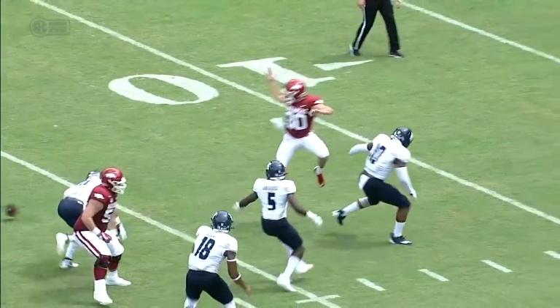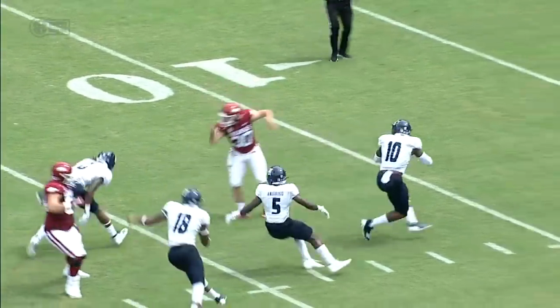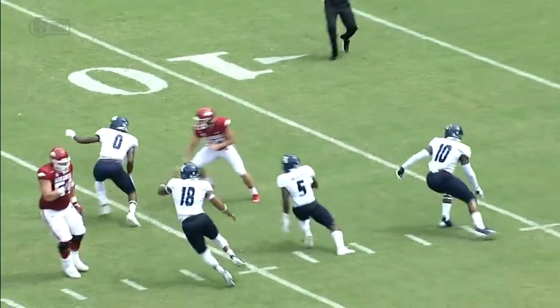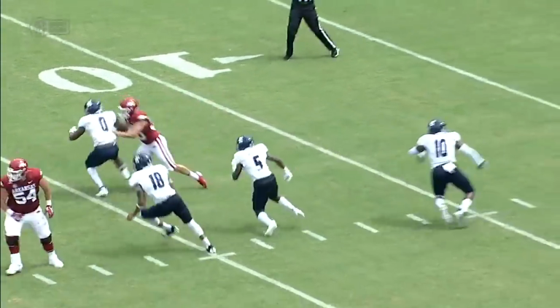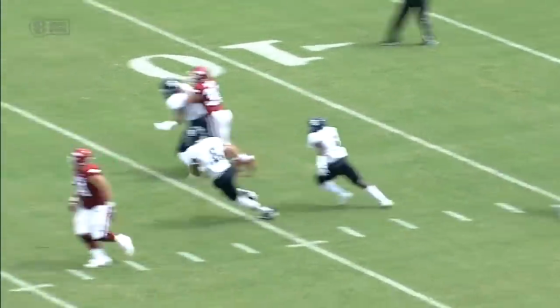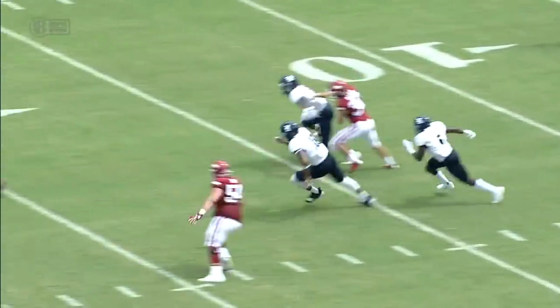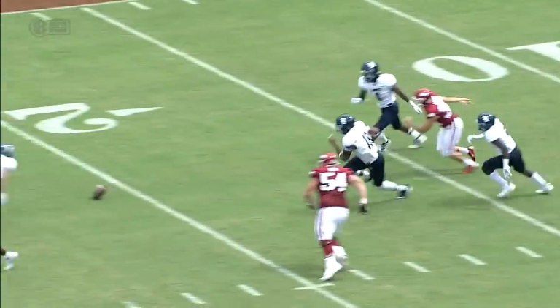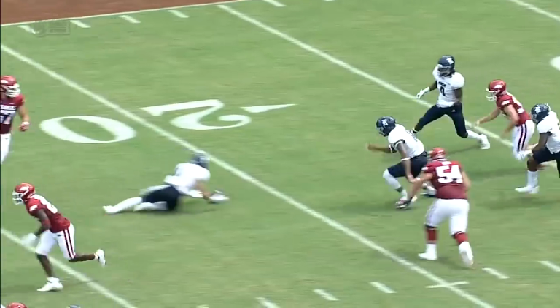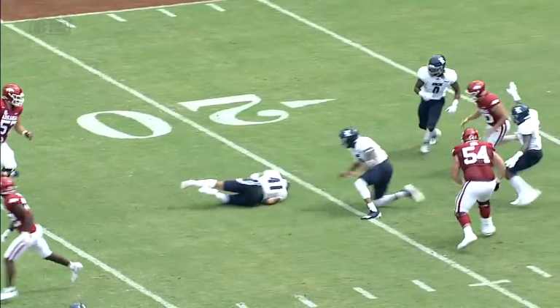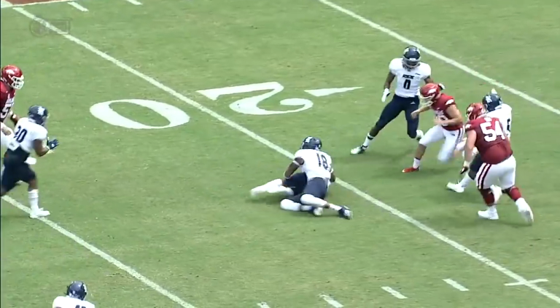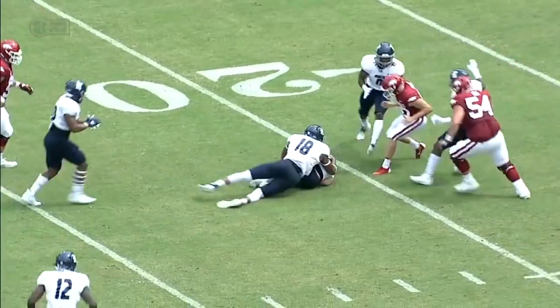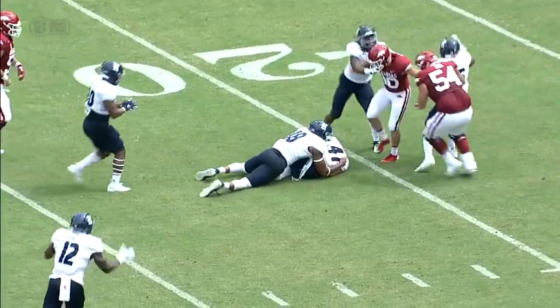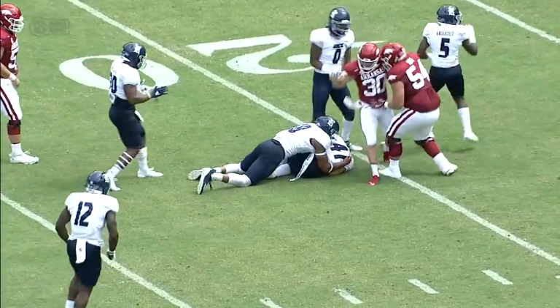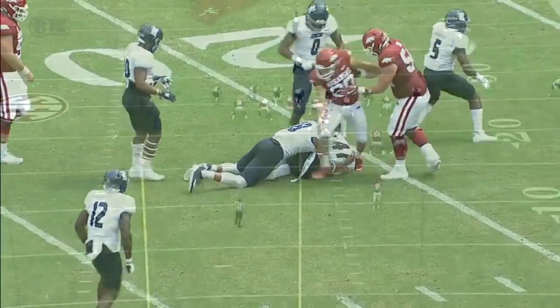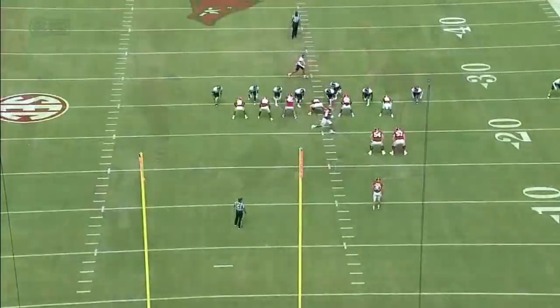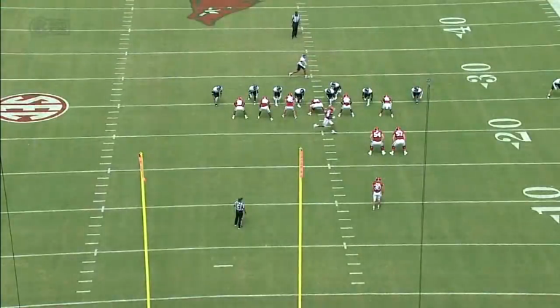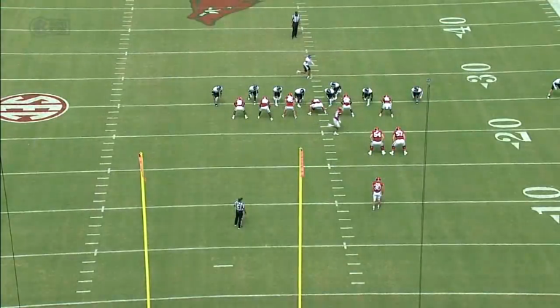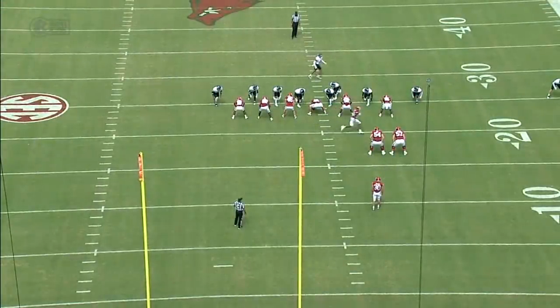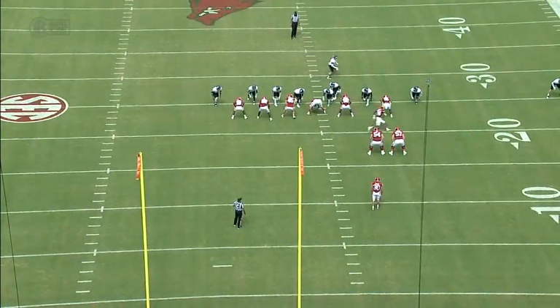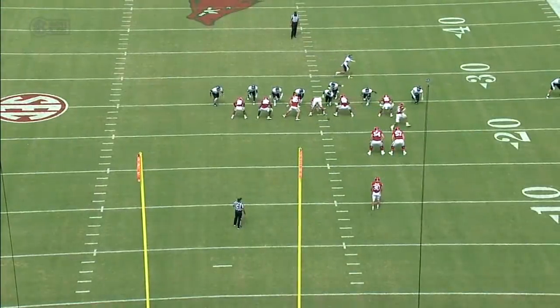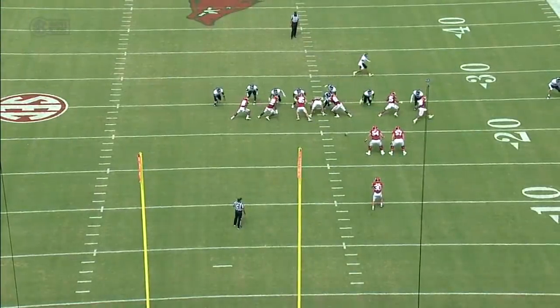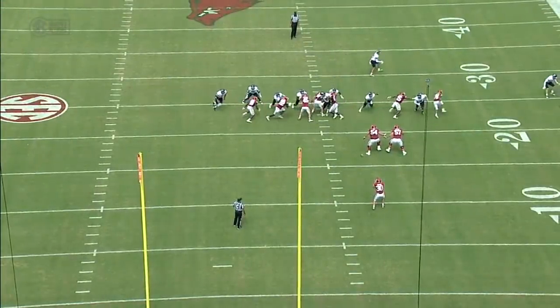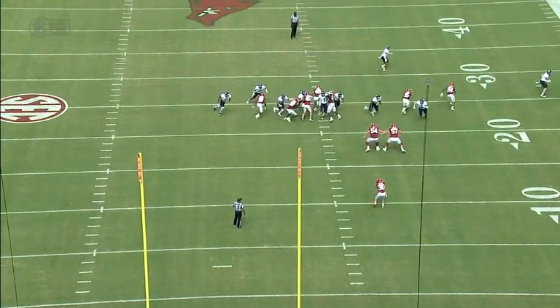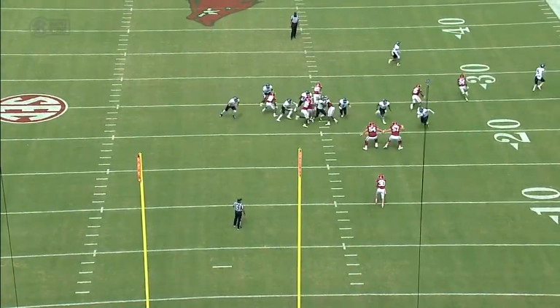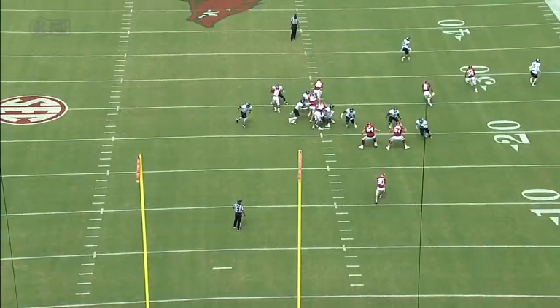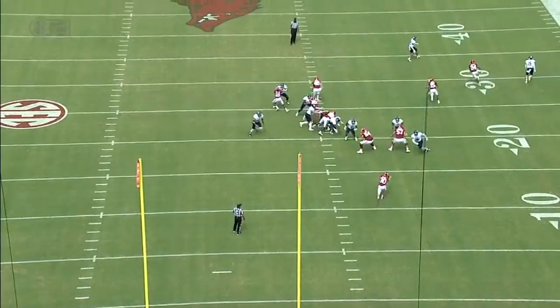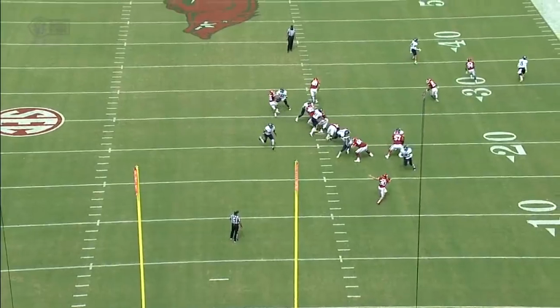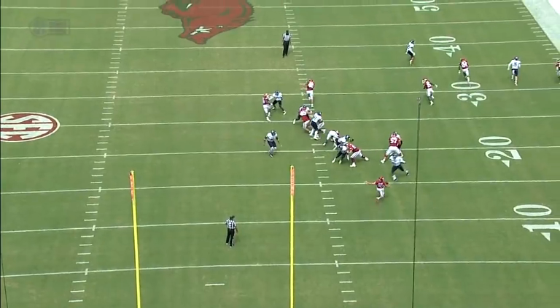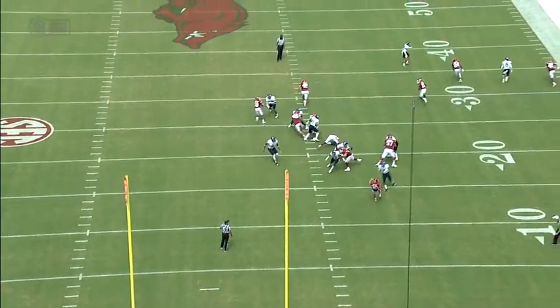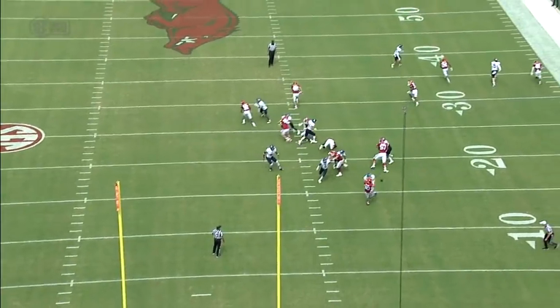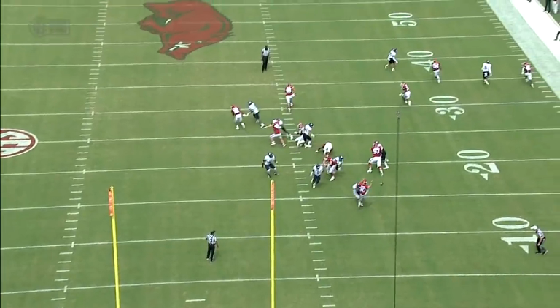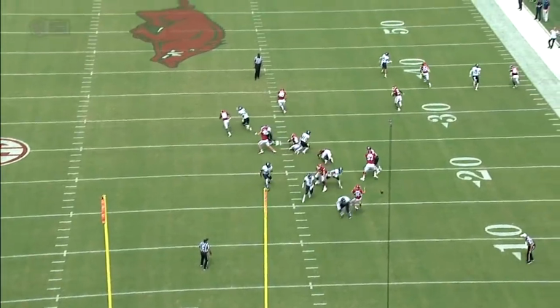That's a great way to block a punt — you've got to come in with your hands. A lot of times guys will jump or dive. No. You take it off the foot of the punter. It's a perfect job.